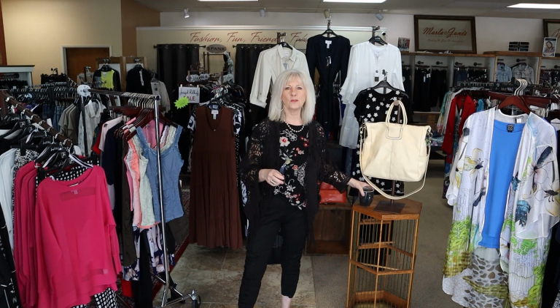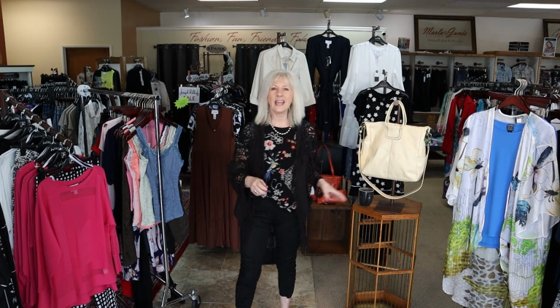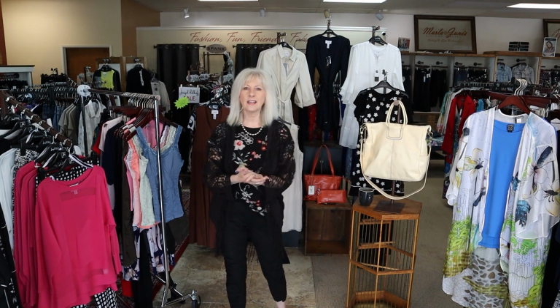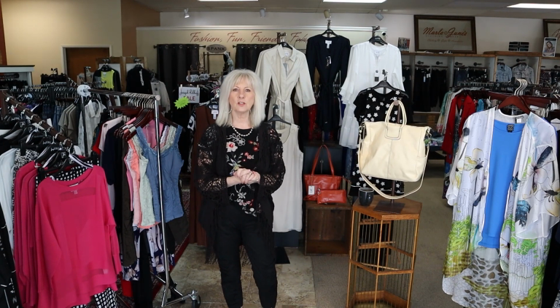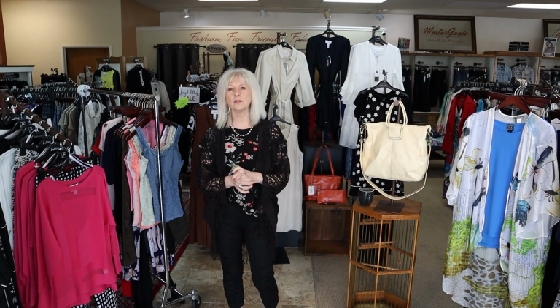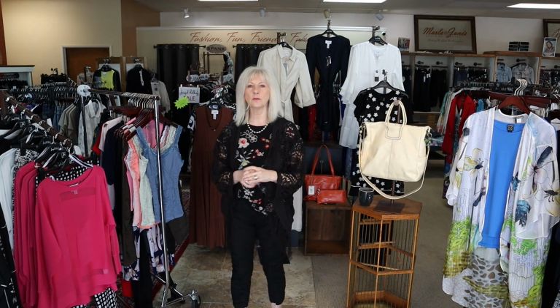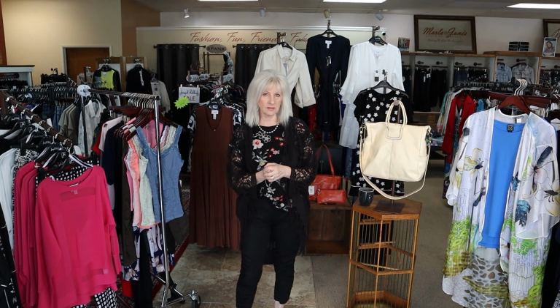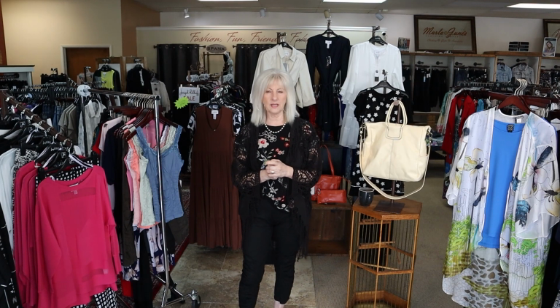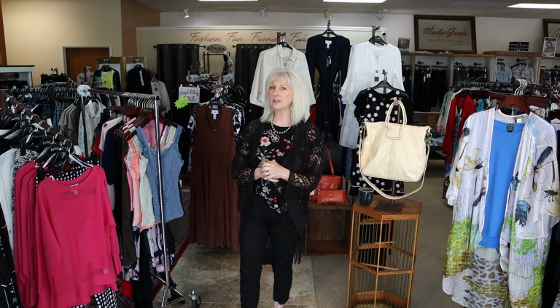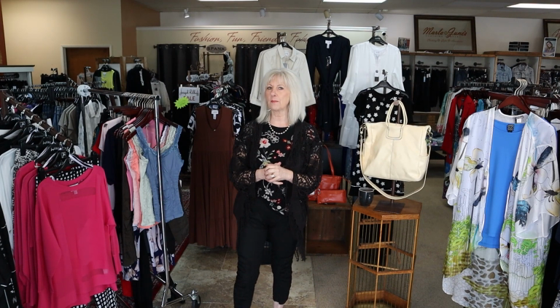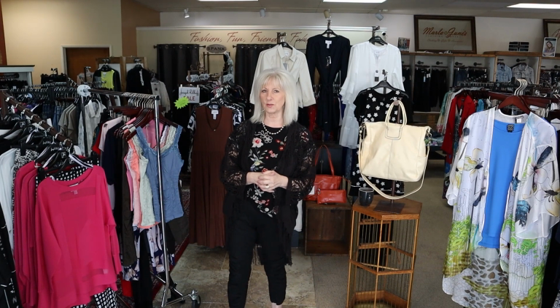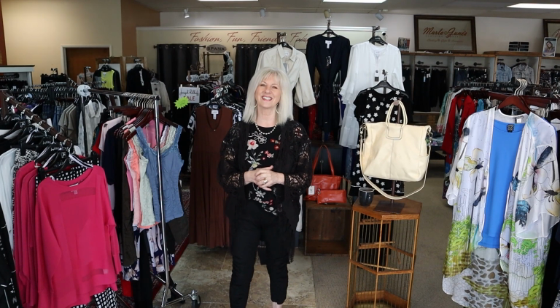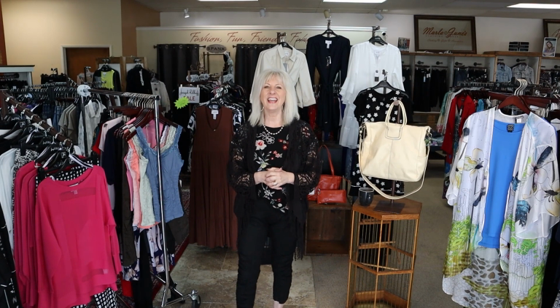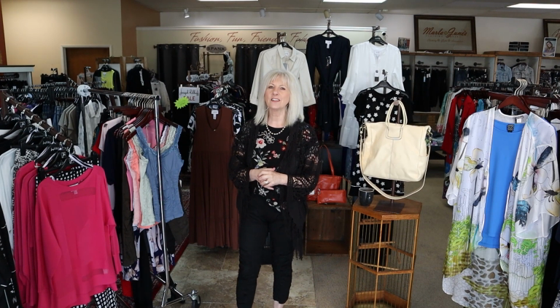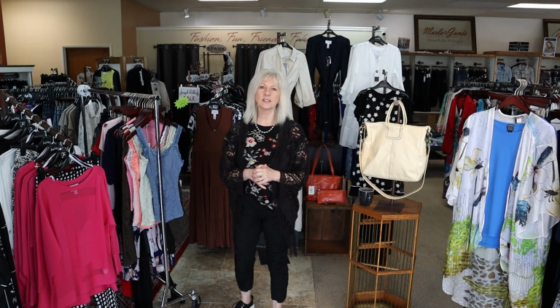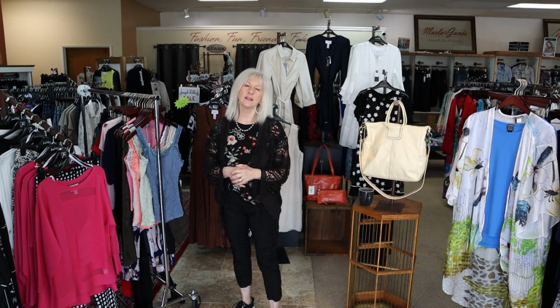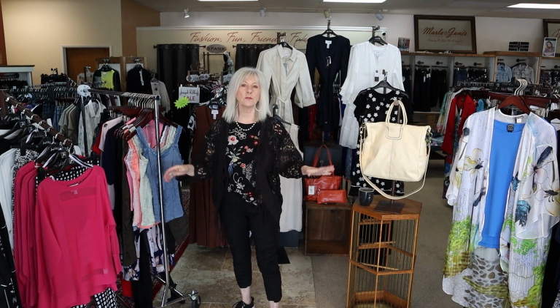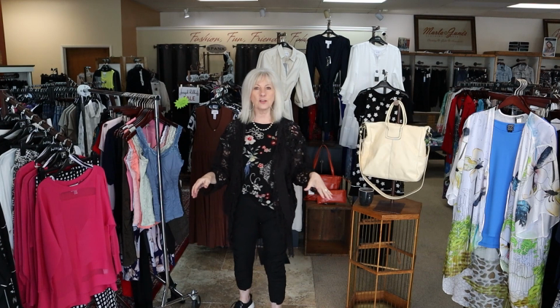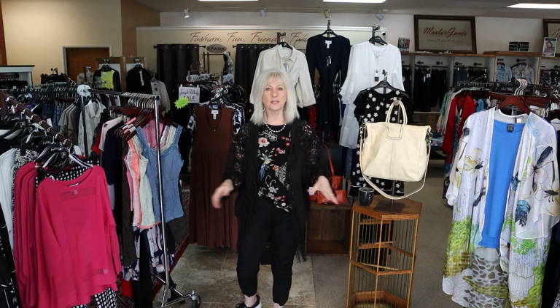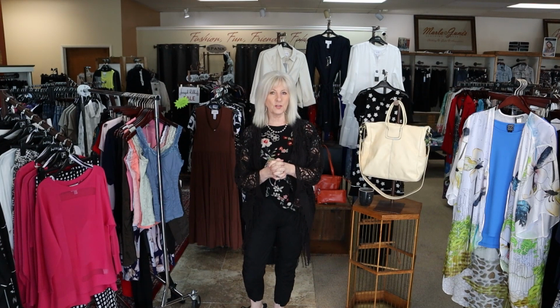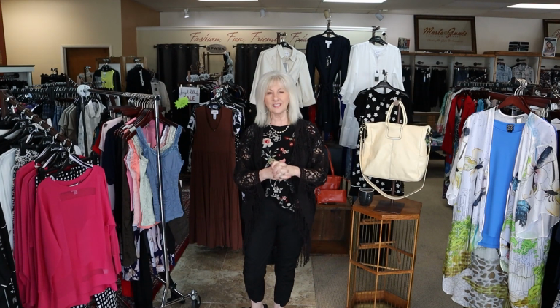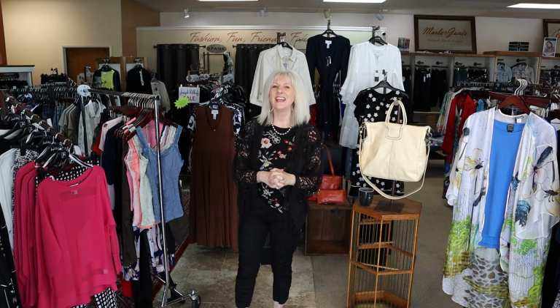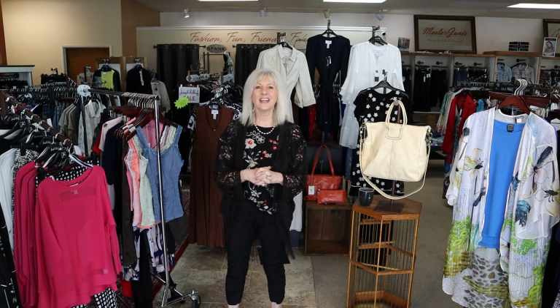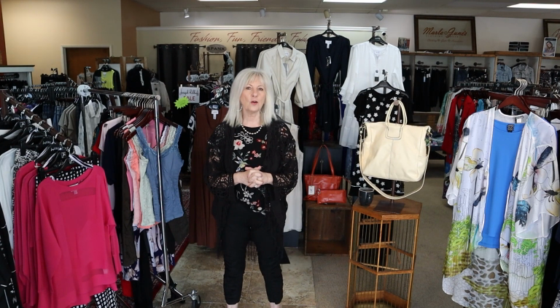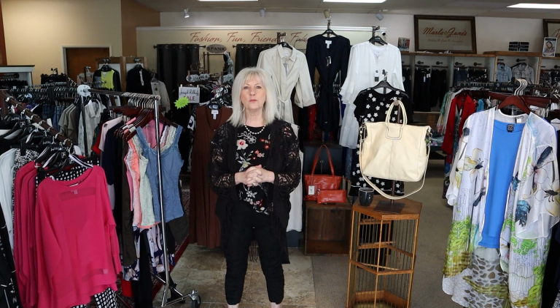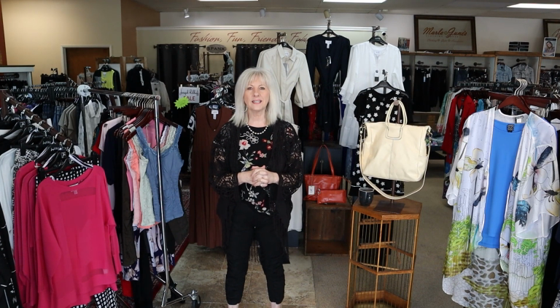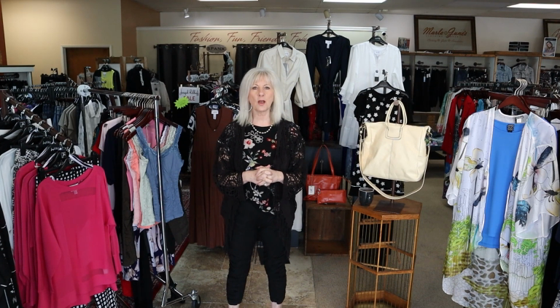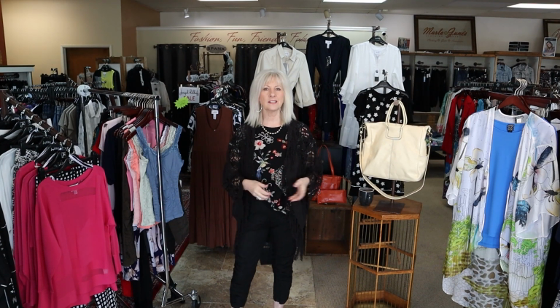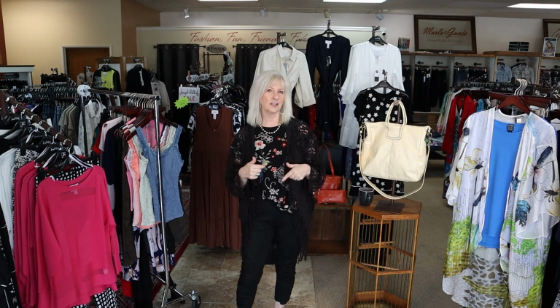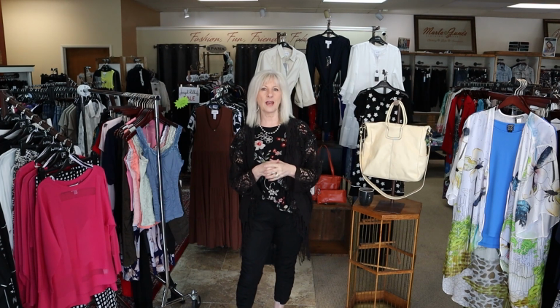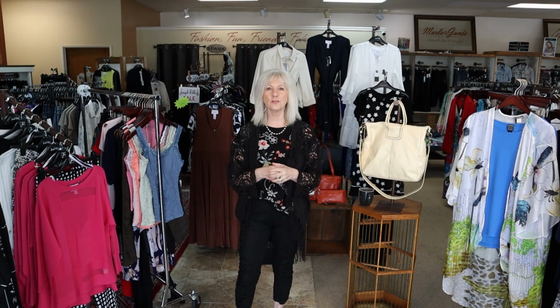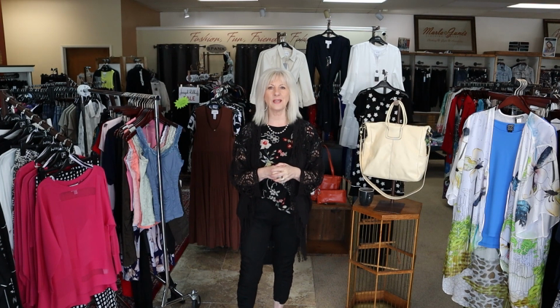Today I am going to show you some new arrivals that we have here at Marla June's. First I want to thank everyone that shops at Marla June's and I hope that you plan to come shop with us here at Marla June's this week.